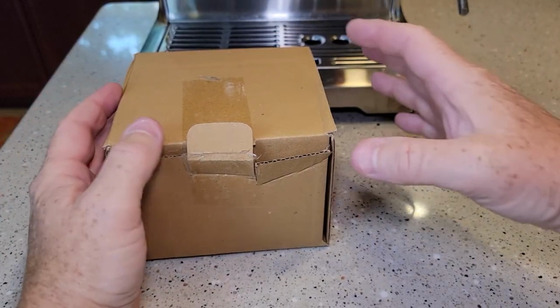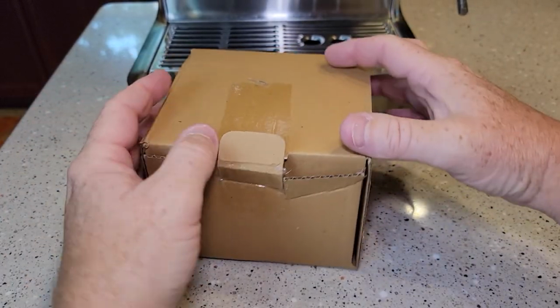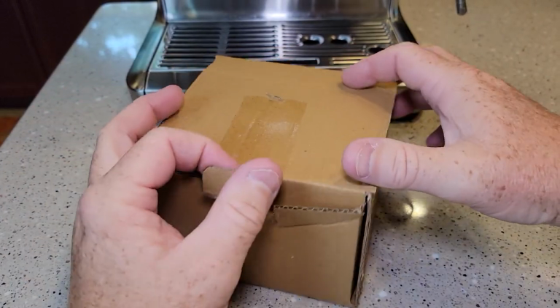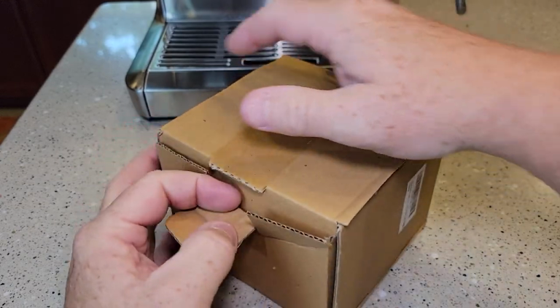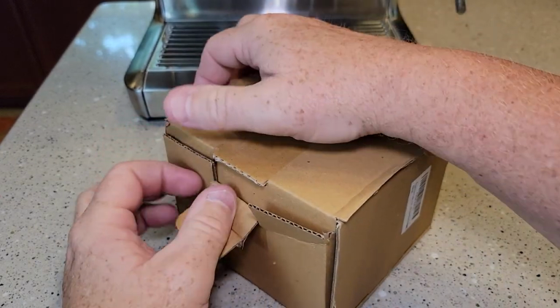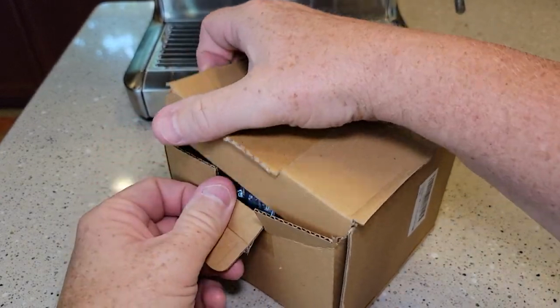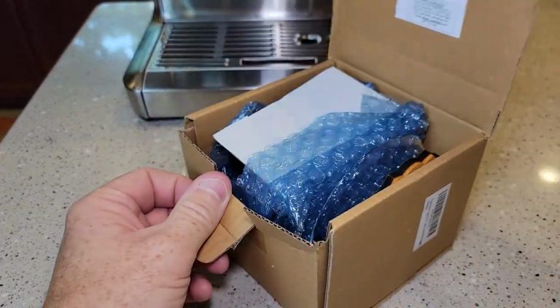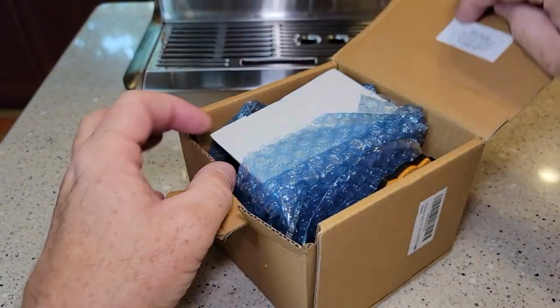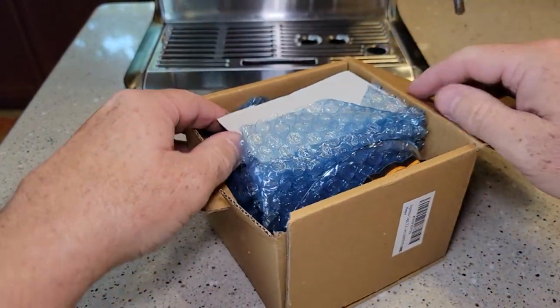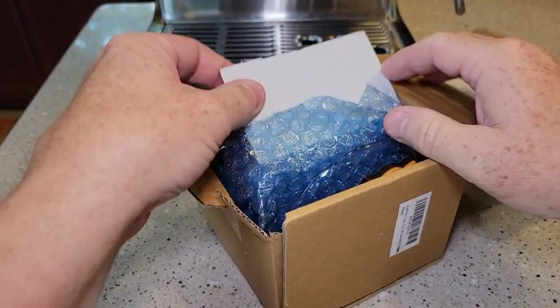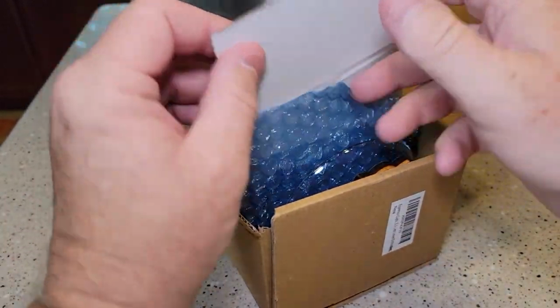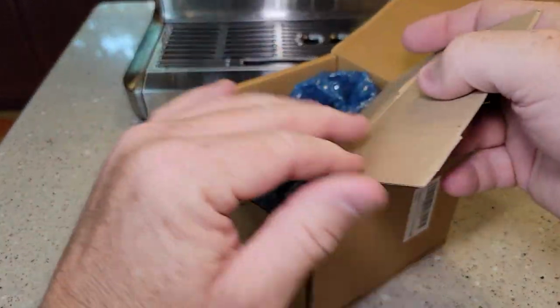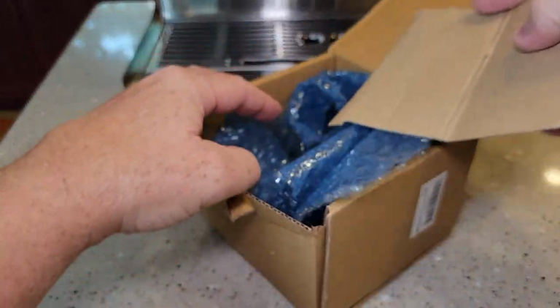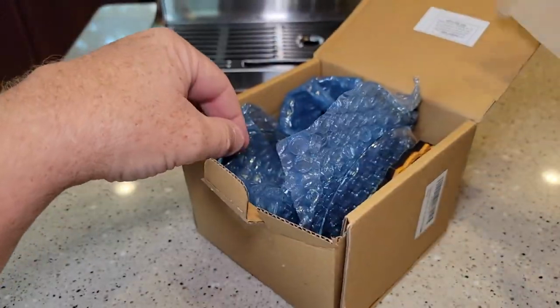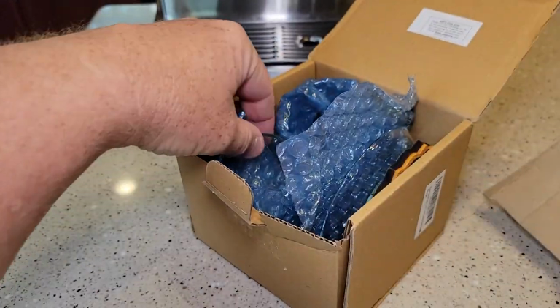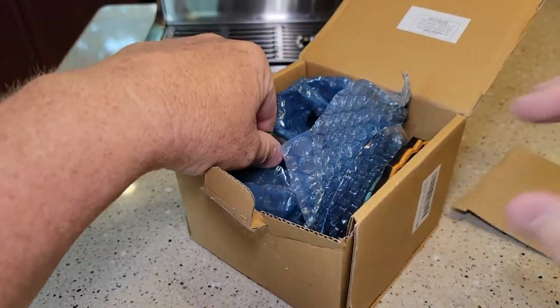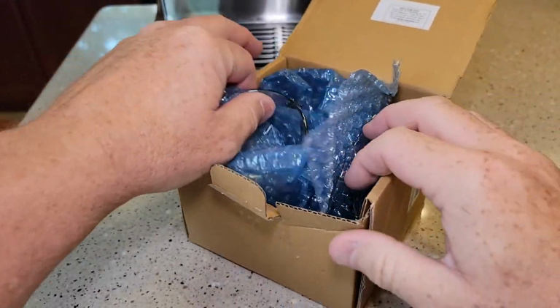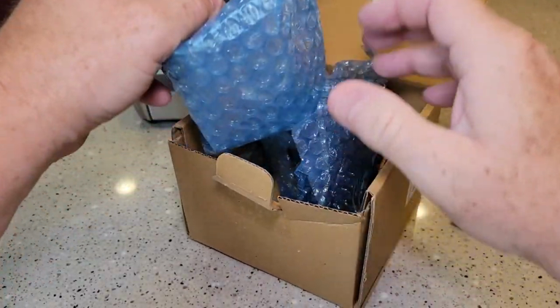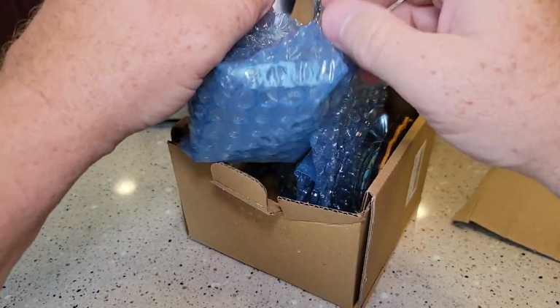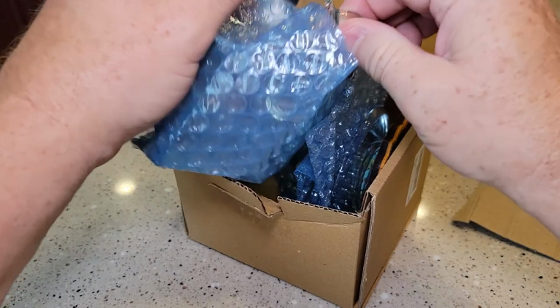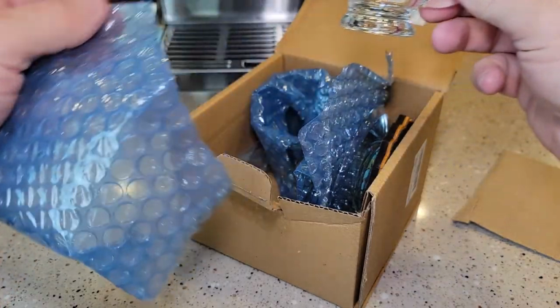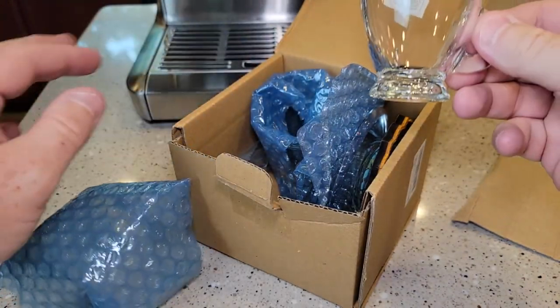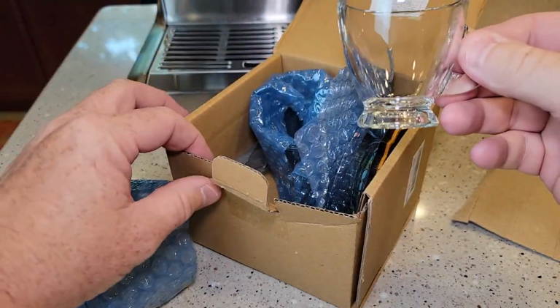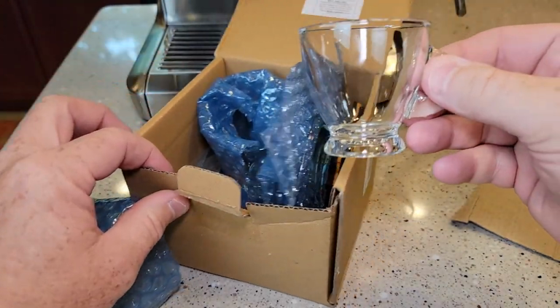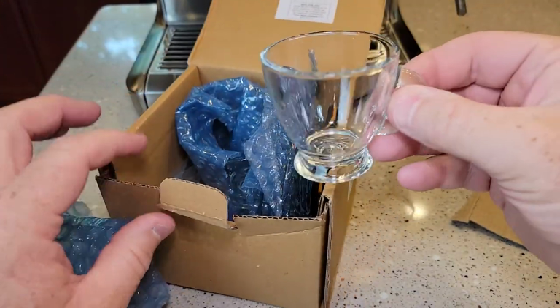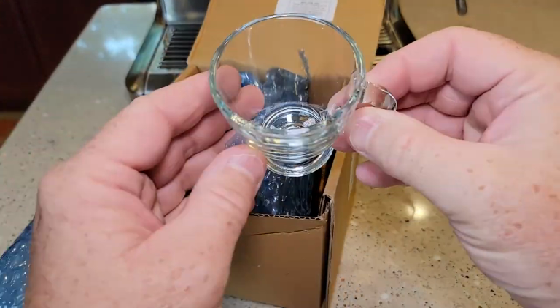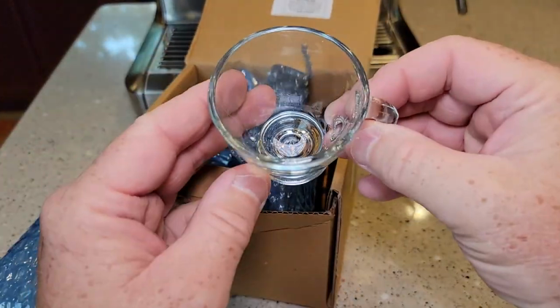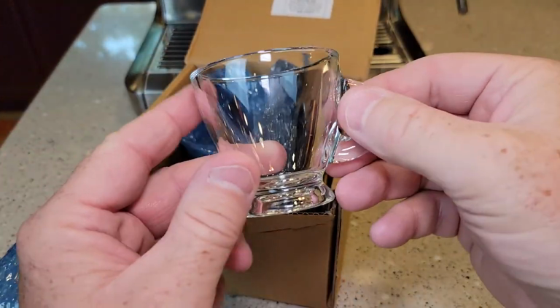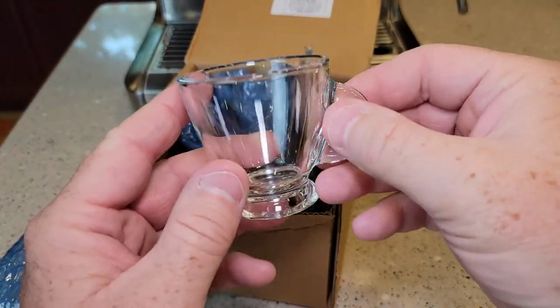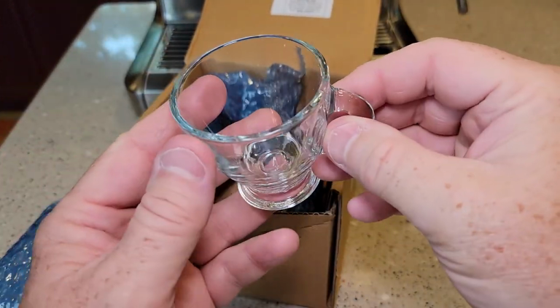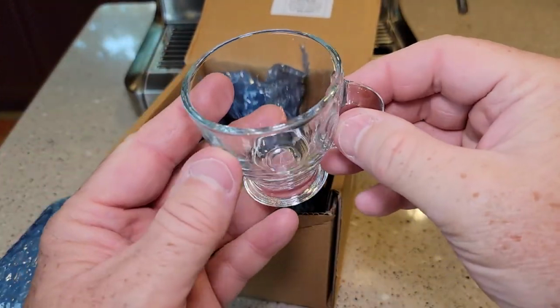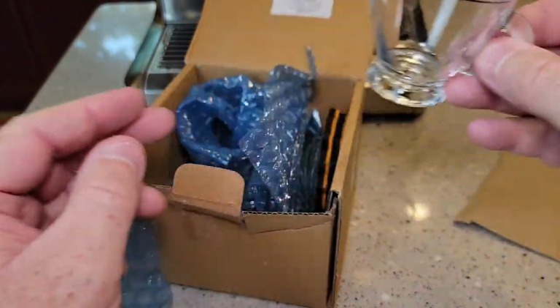So they come in a pretty good size box. They look really nice, really well made.